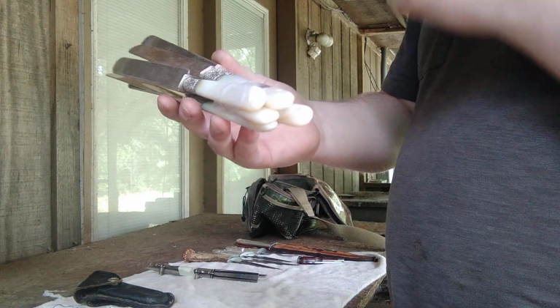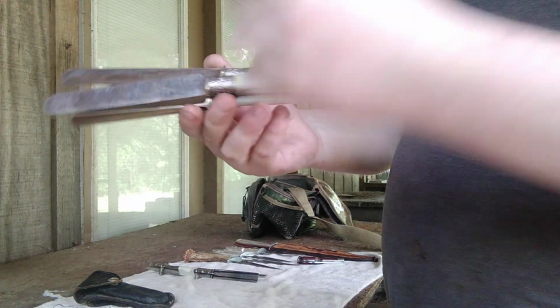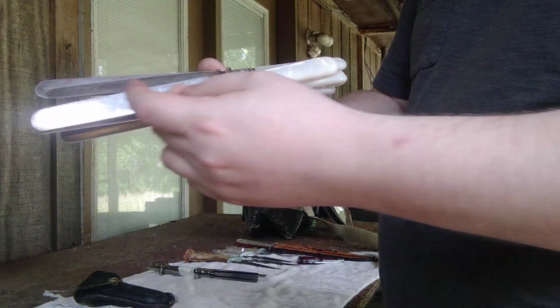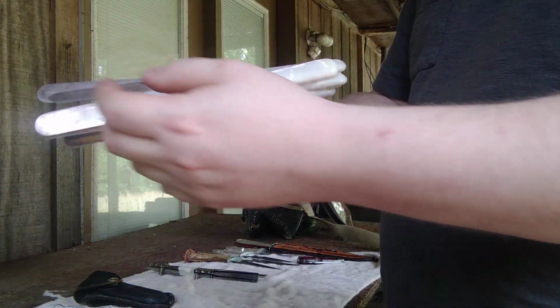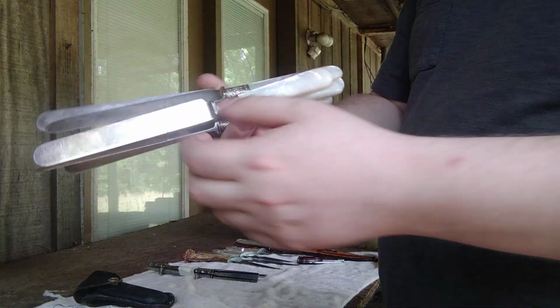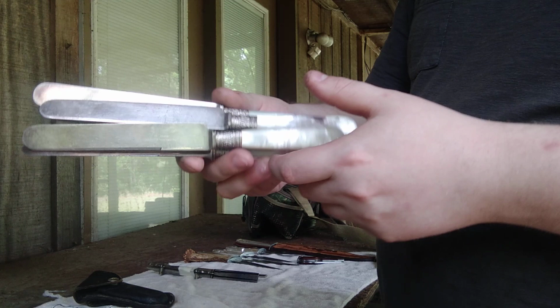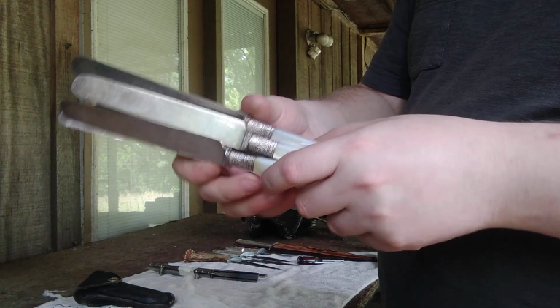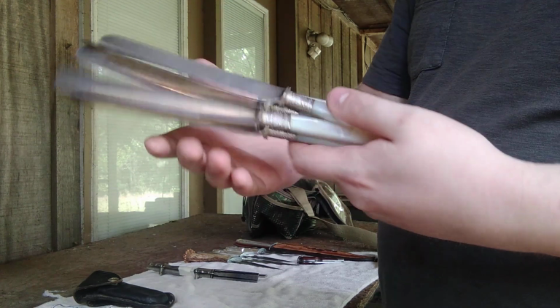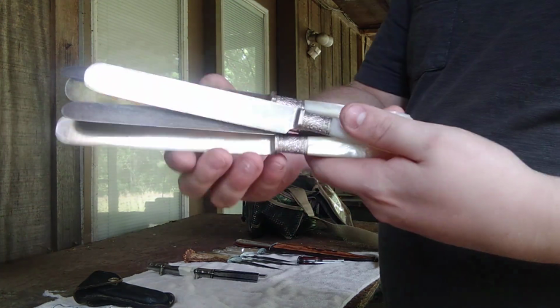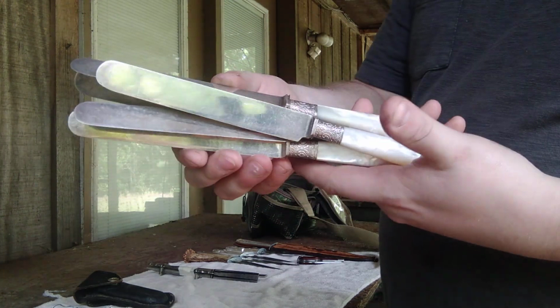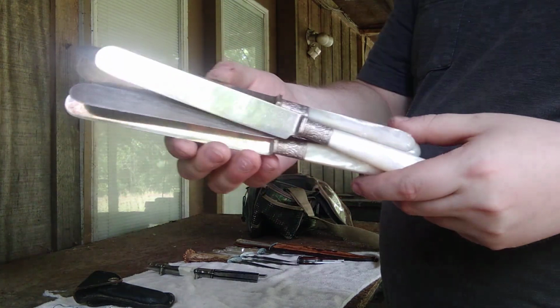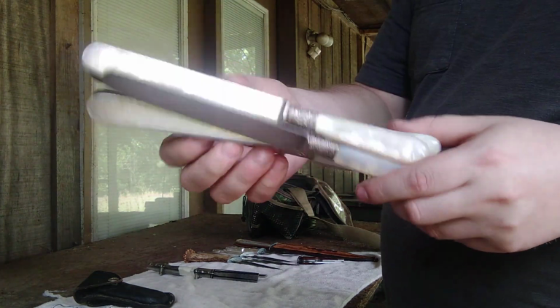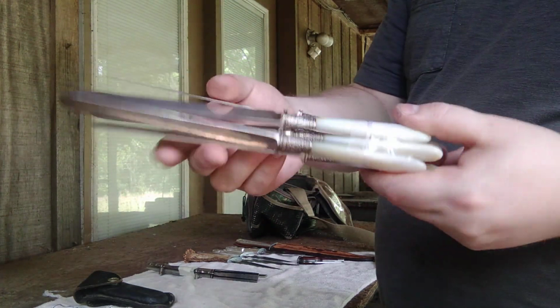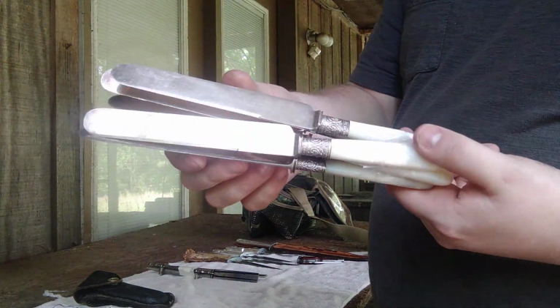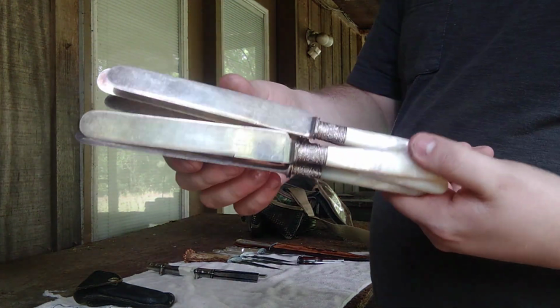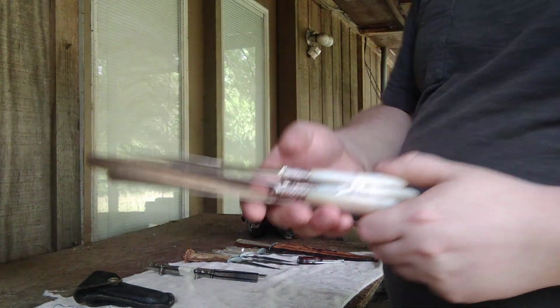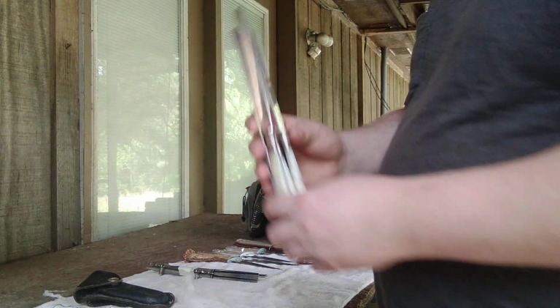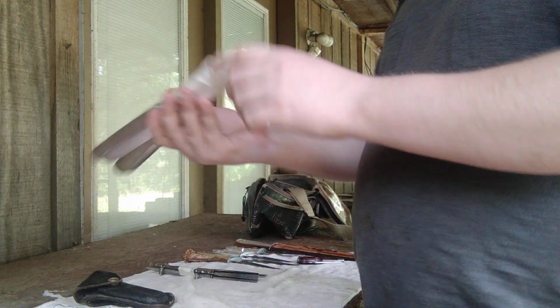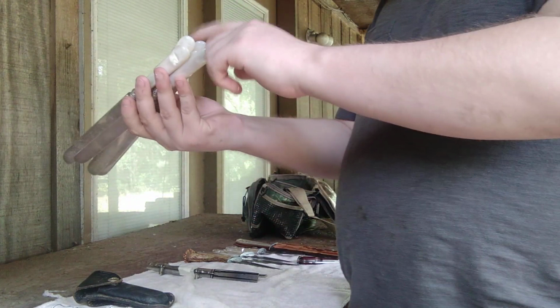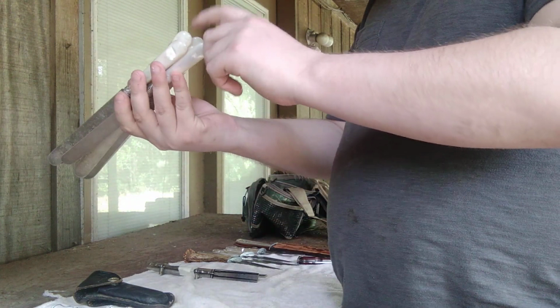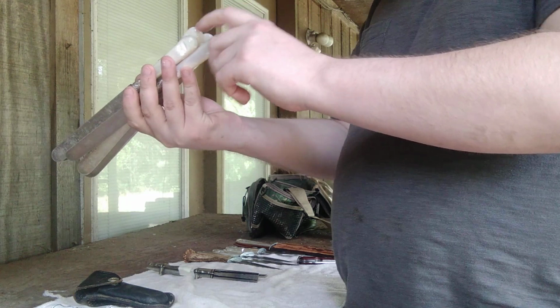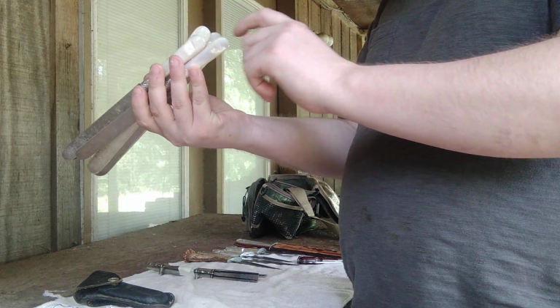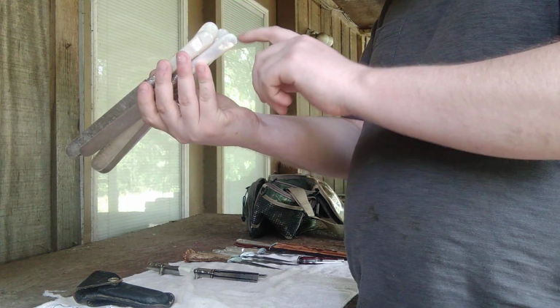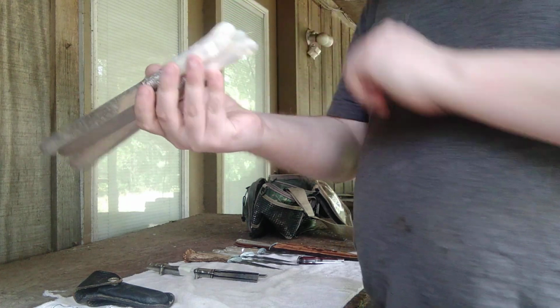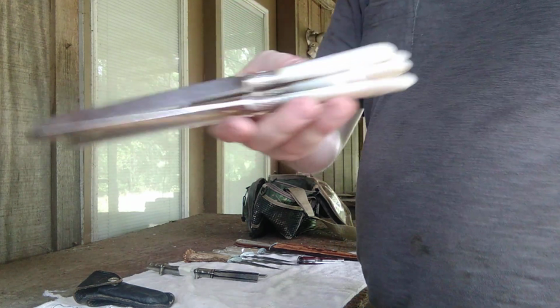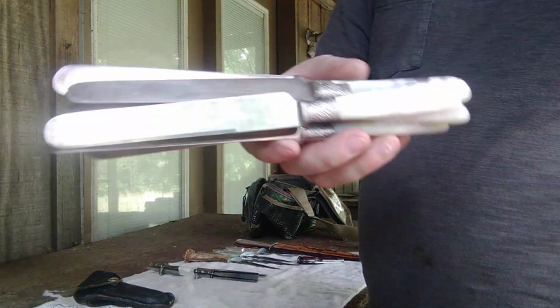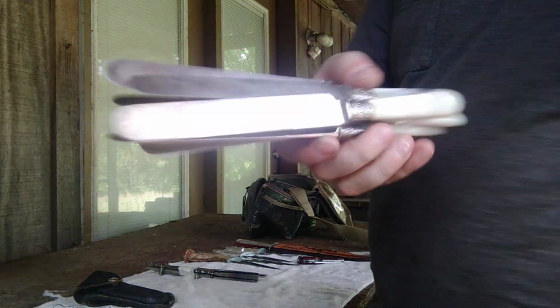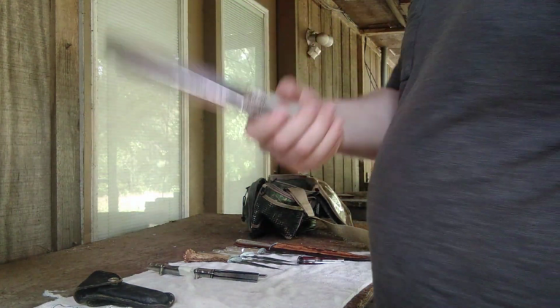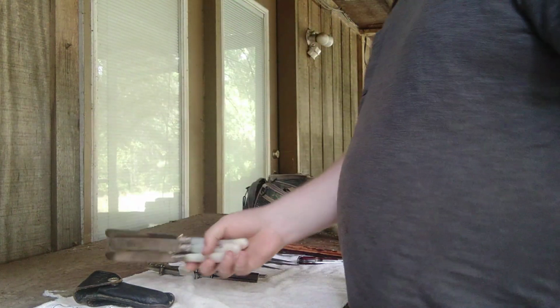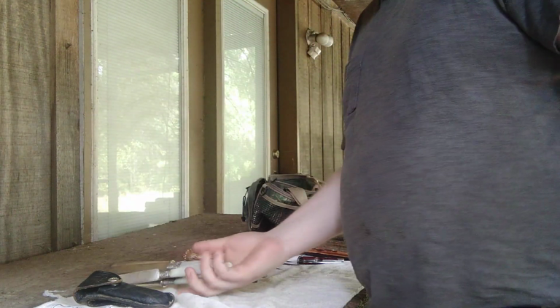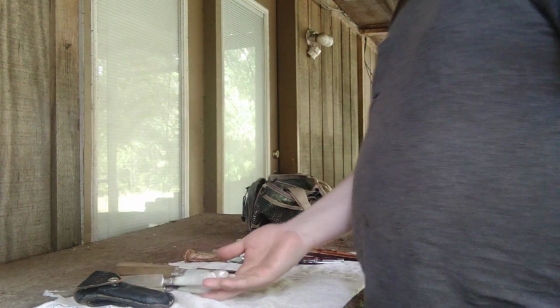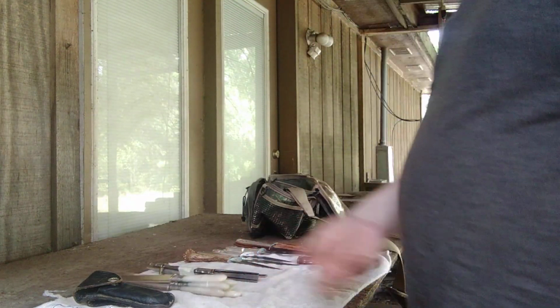I will be polishing these up, making them look a lot nicer, and they will be going on our eBay account. There are six of them. So that was a good find.